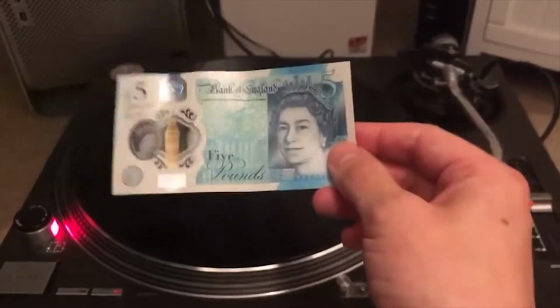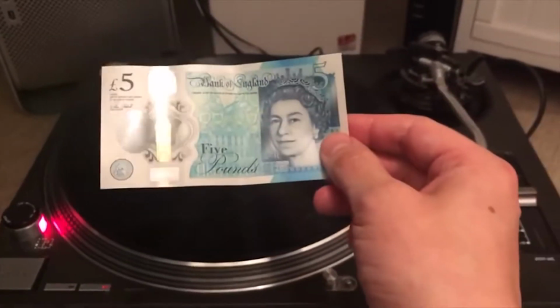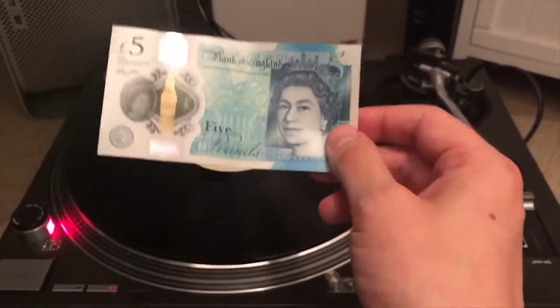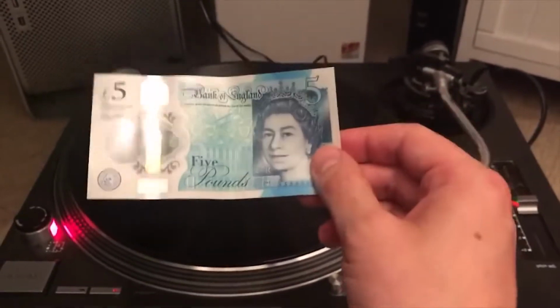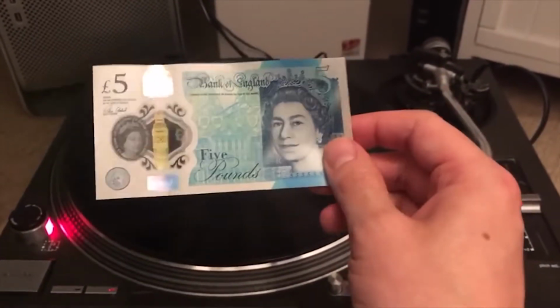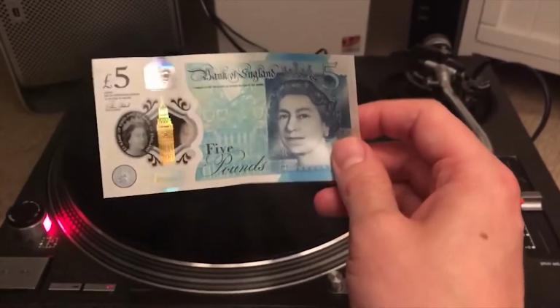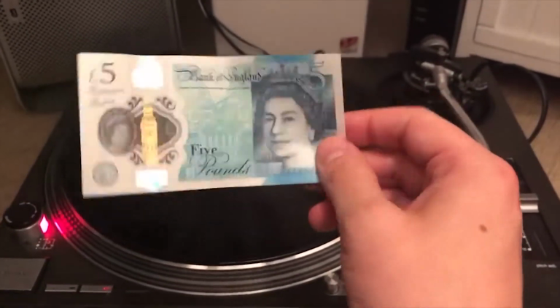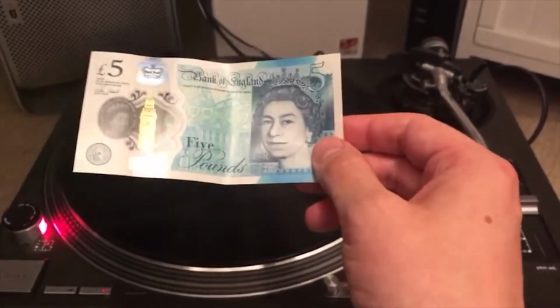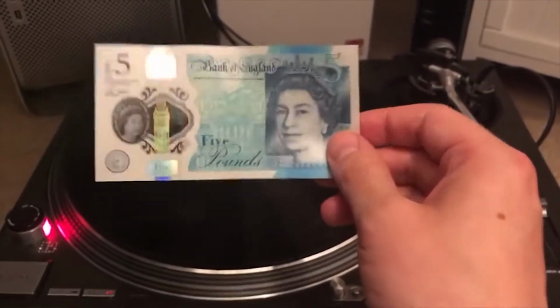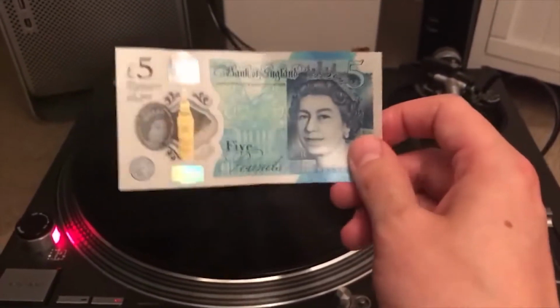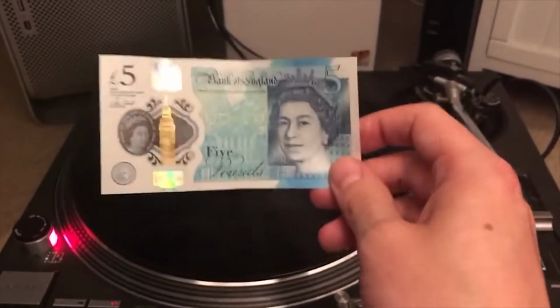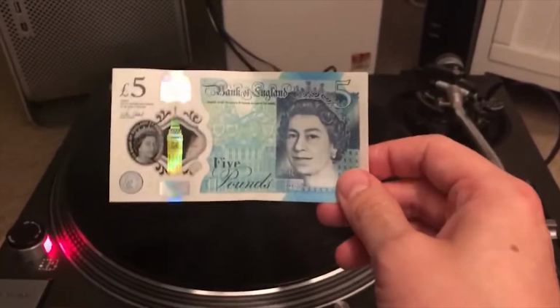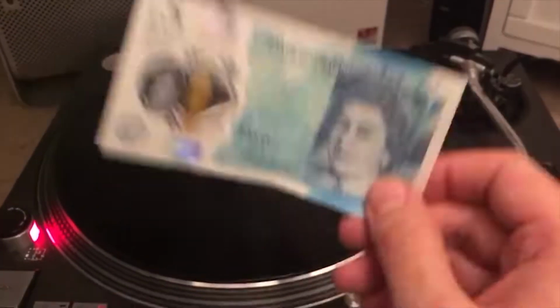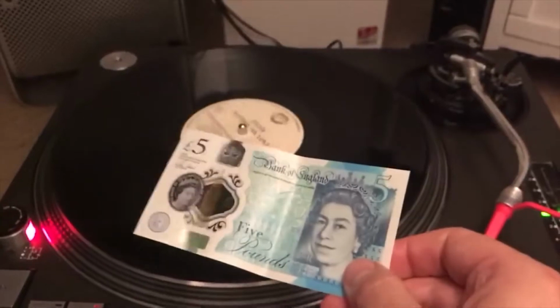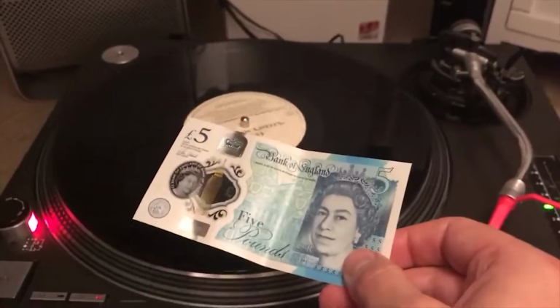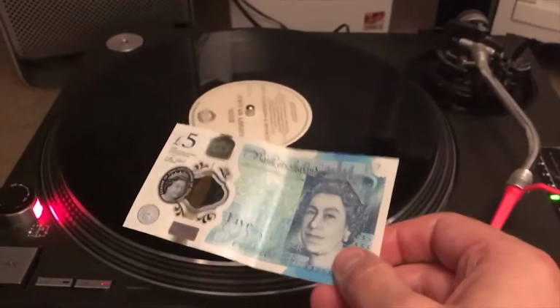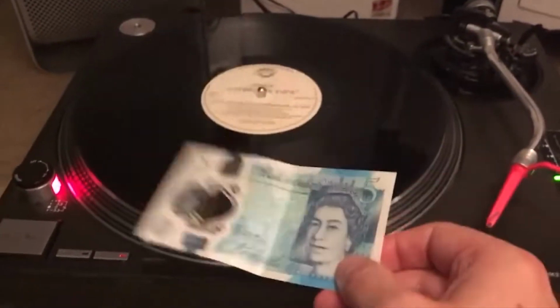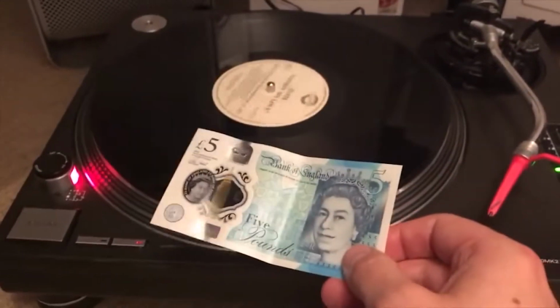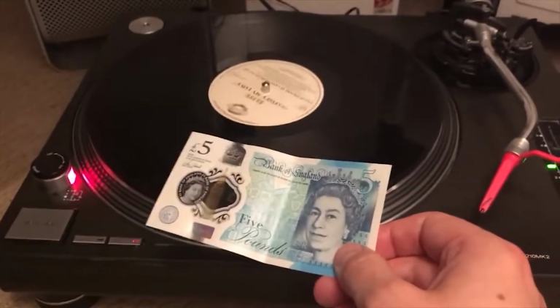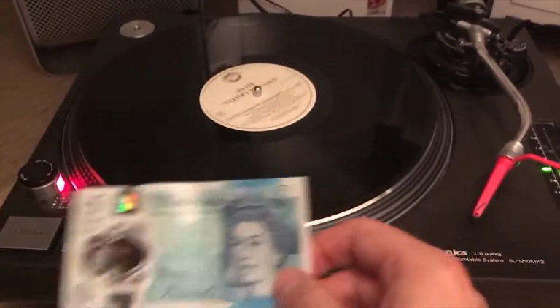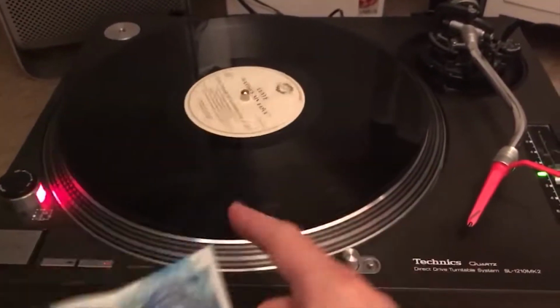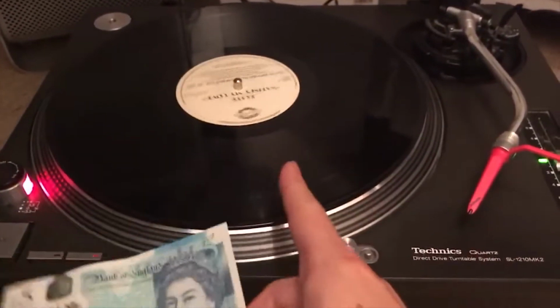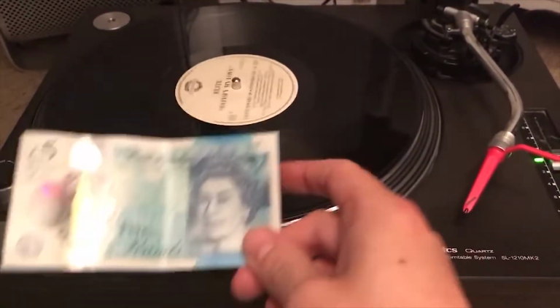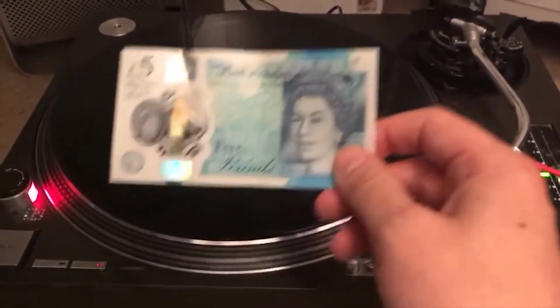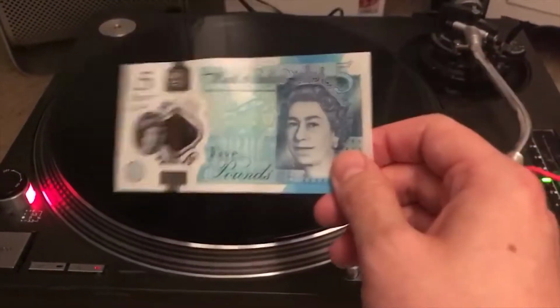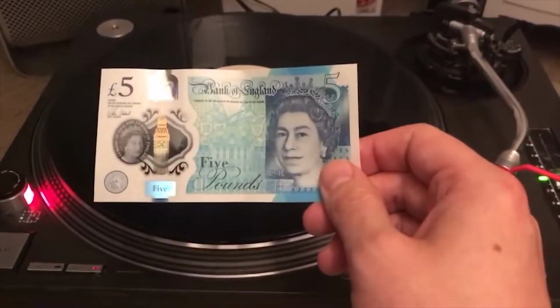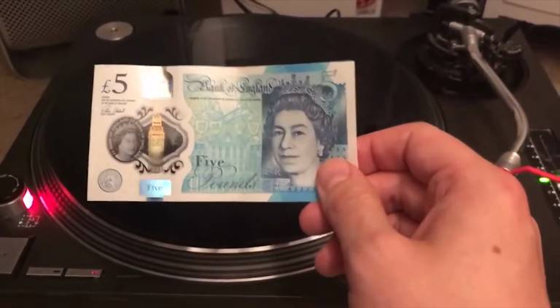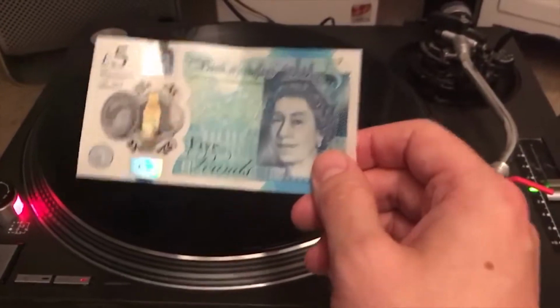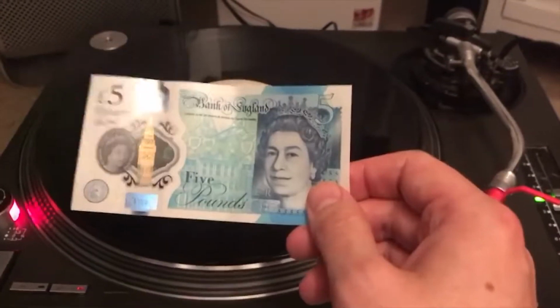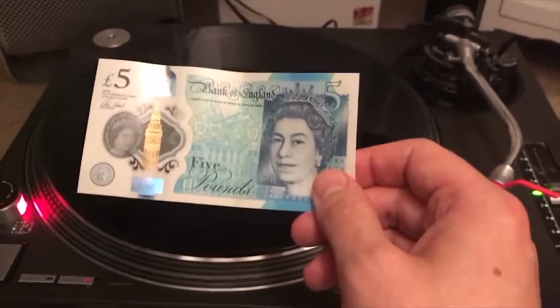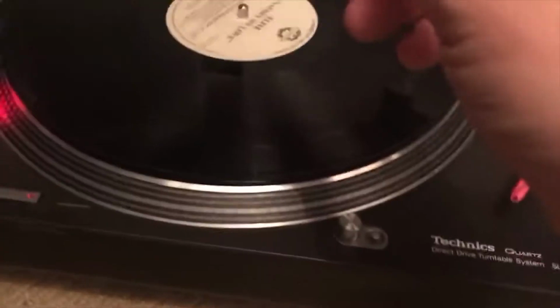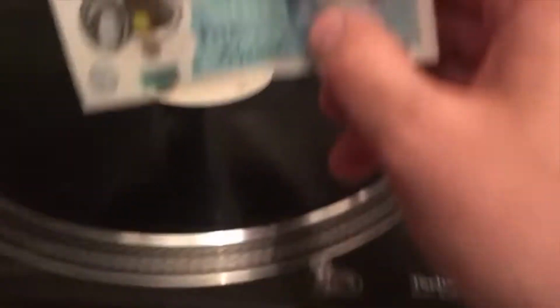This is a new £5 British banknote that came out about a month ago. Some people reckon it is possible to listen to vinyl records using one of these new plastic banknotes. So let's give it a go.